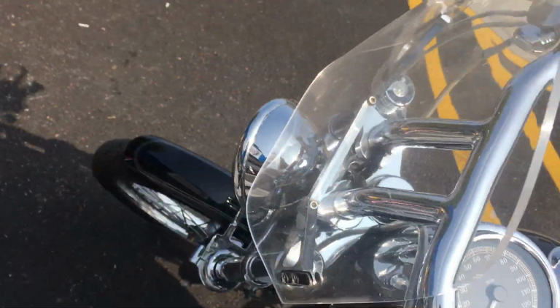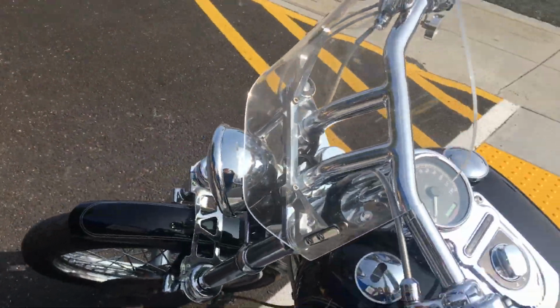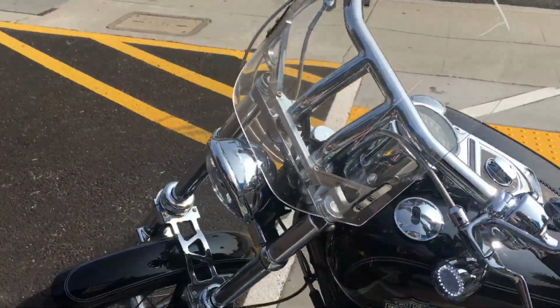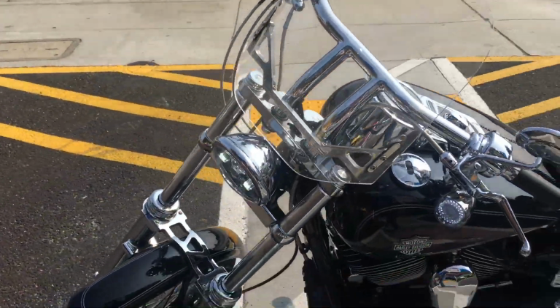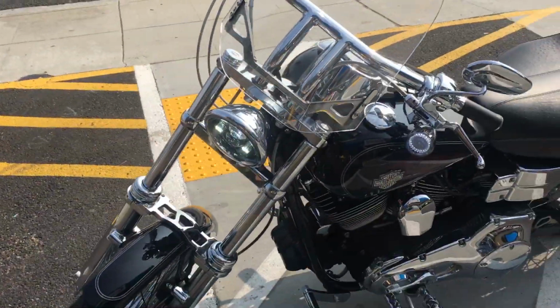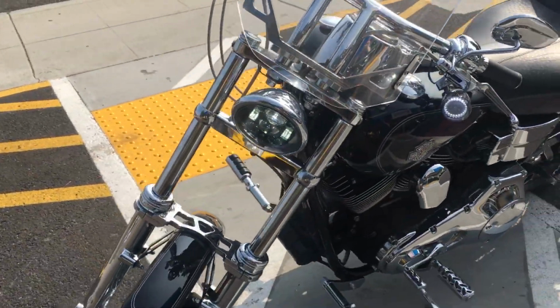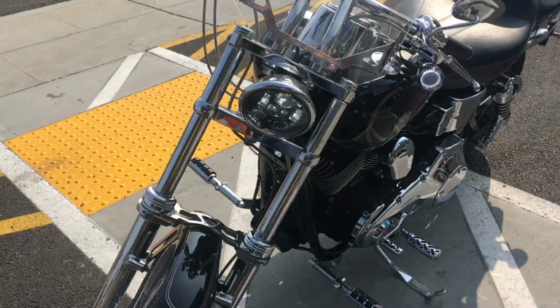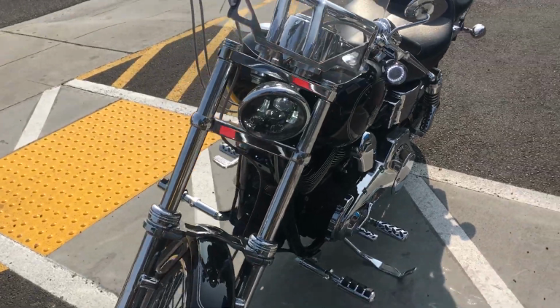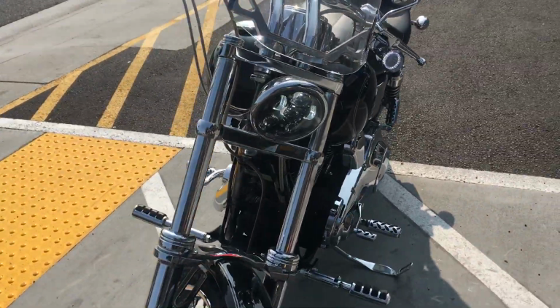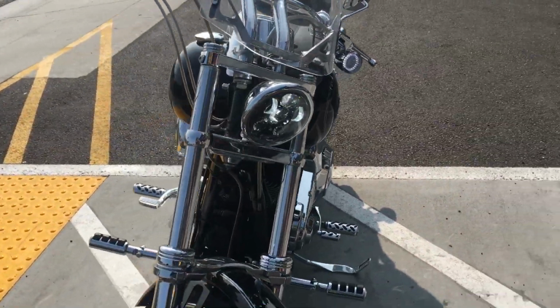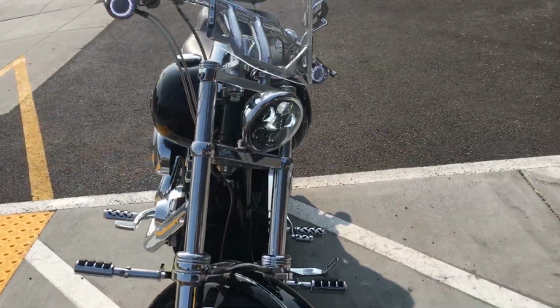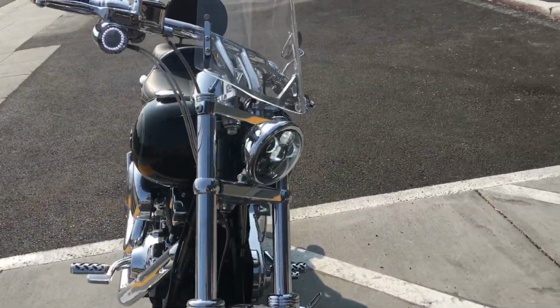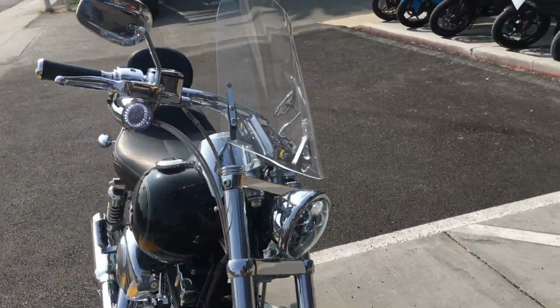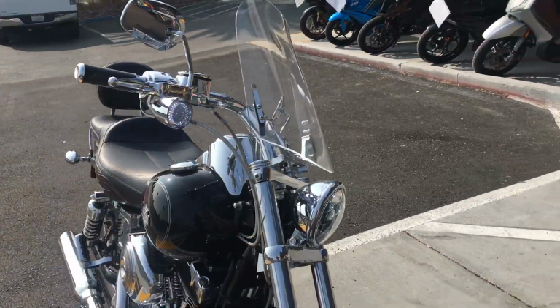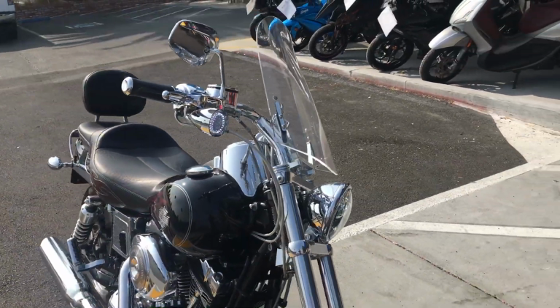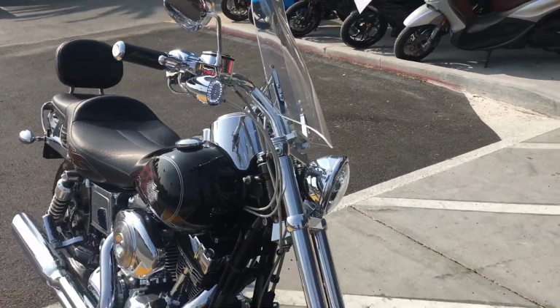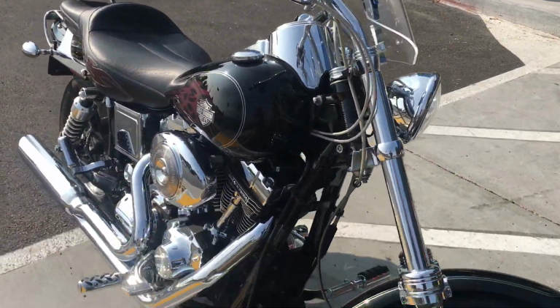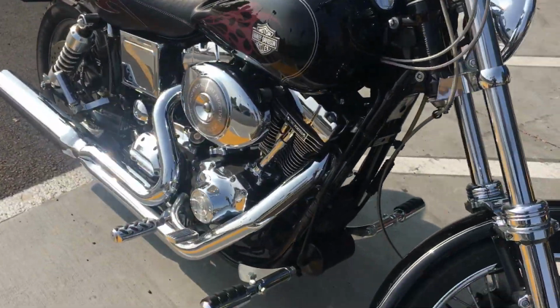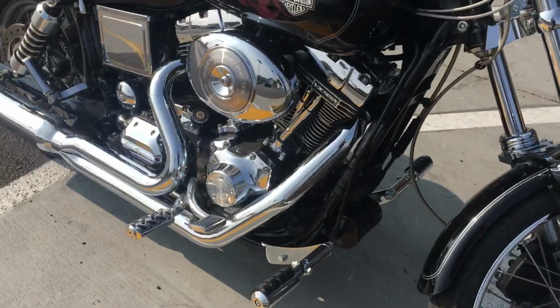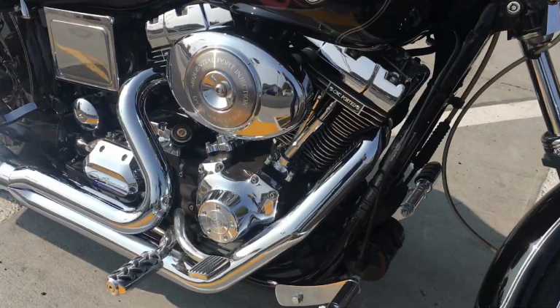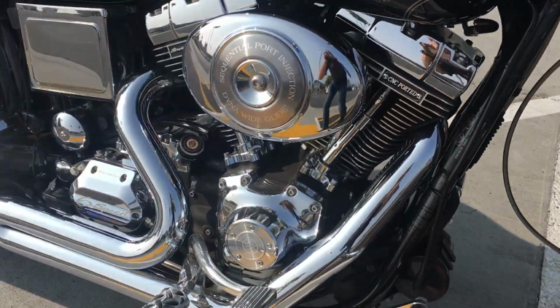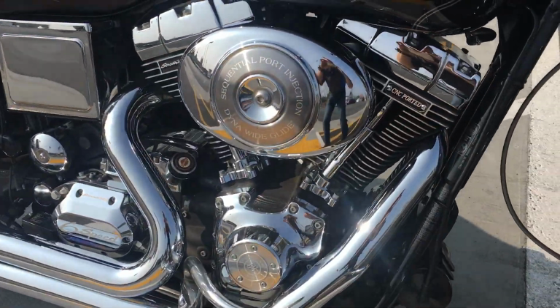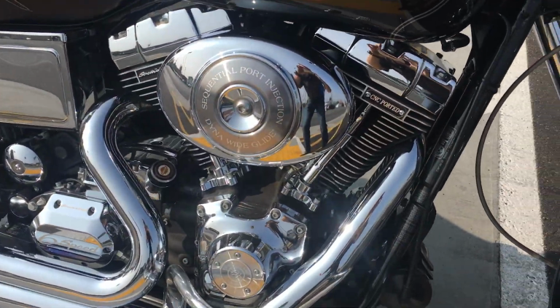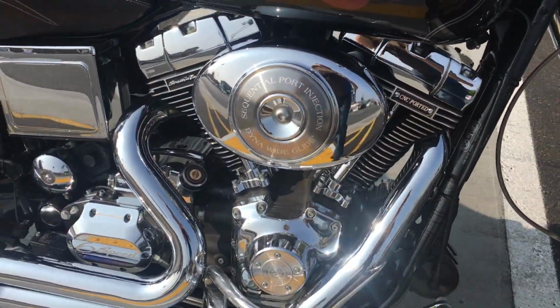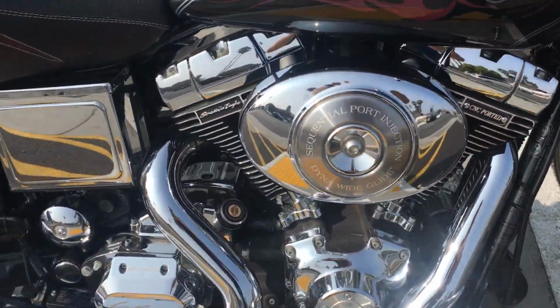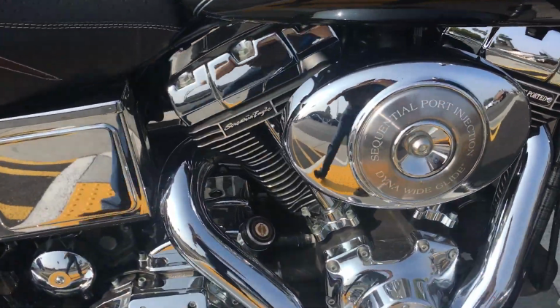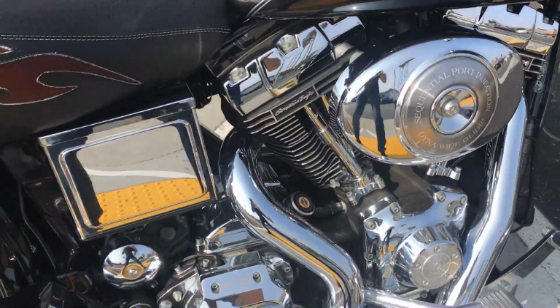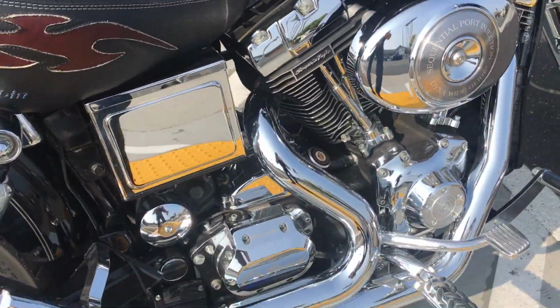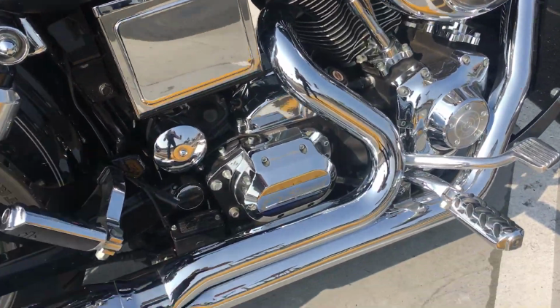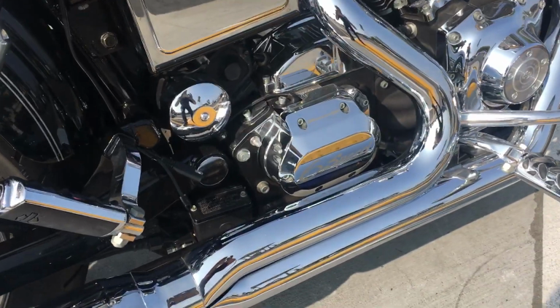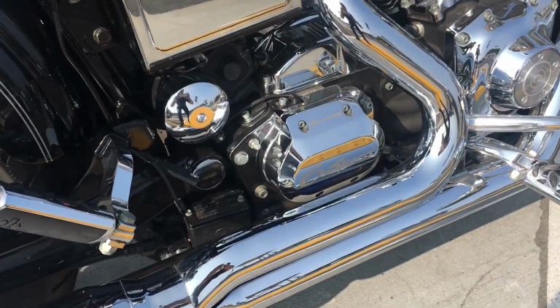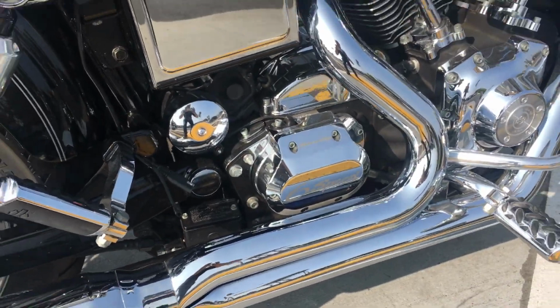This bike runs extremely well and has tons of extras and upgrades — LED headlight, wind vest windshield, the 113 cubic inch Screaming Eagle engine, and Screaming Eagle transmission.